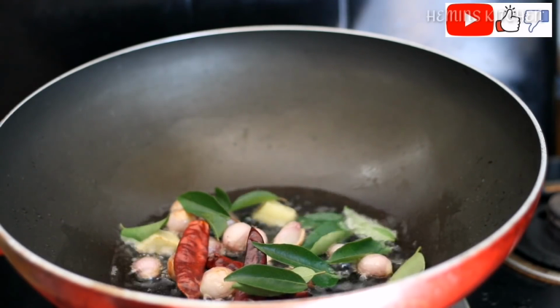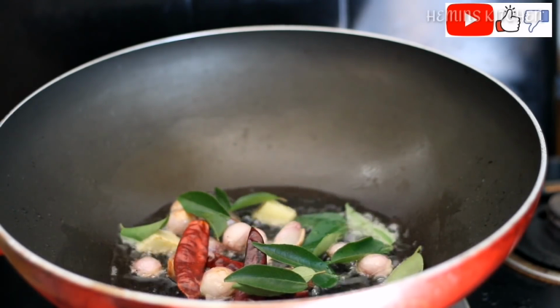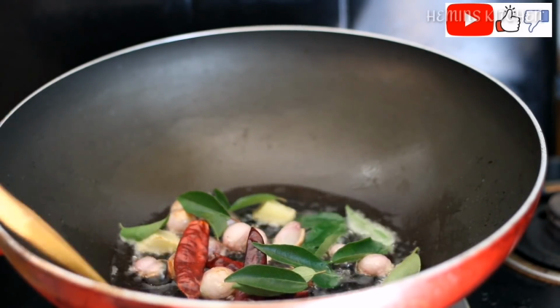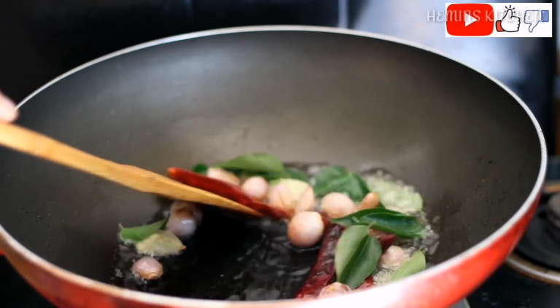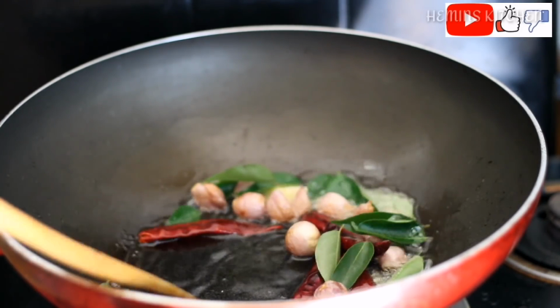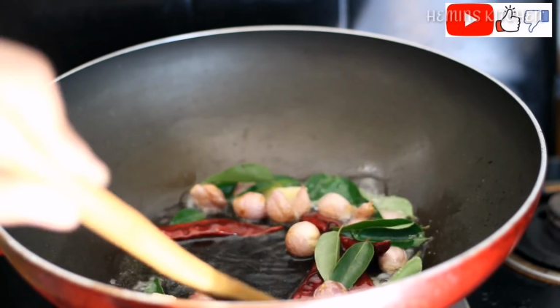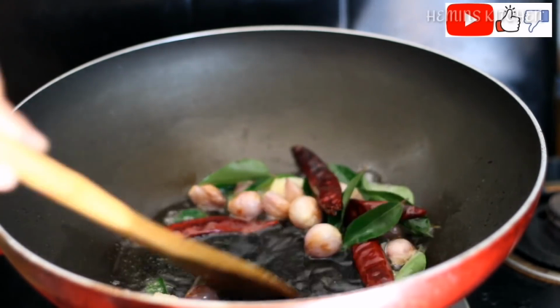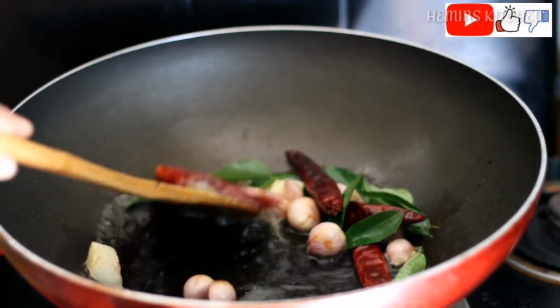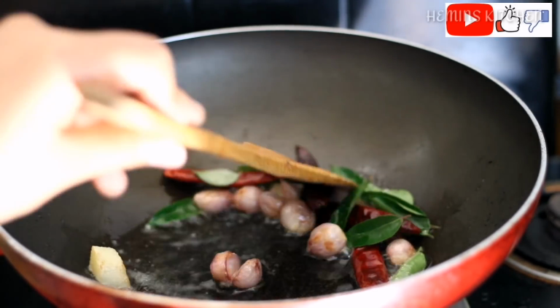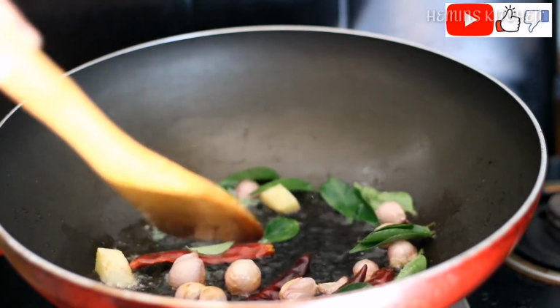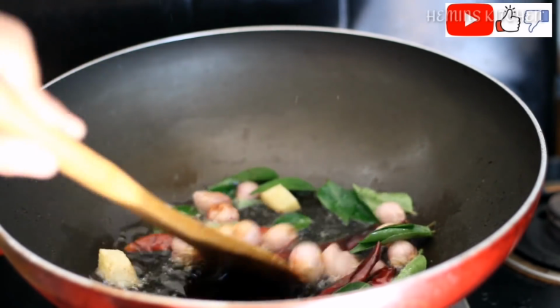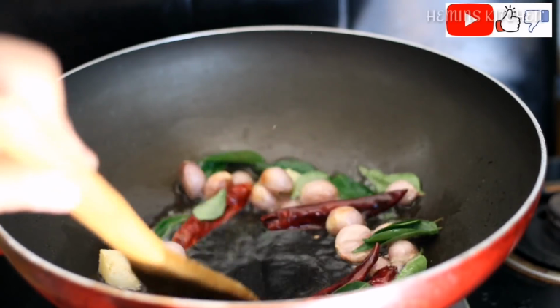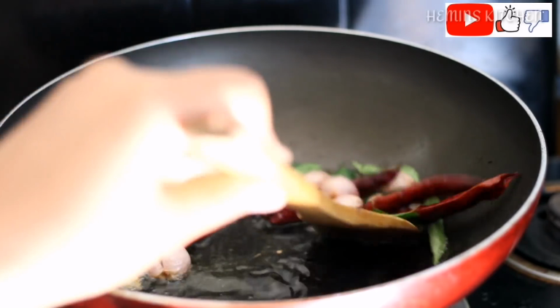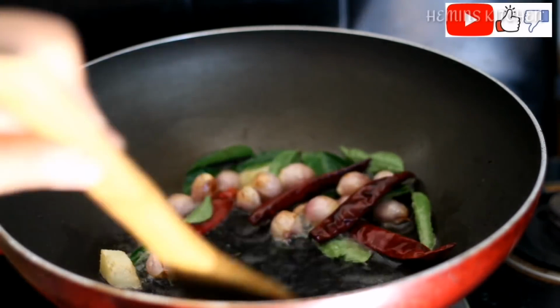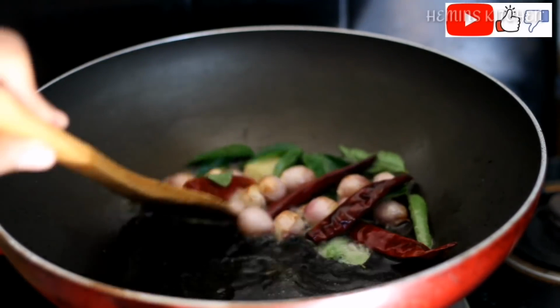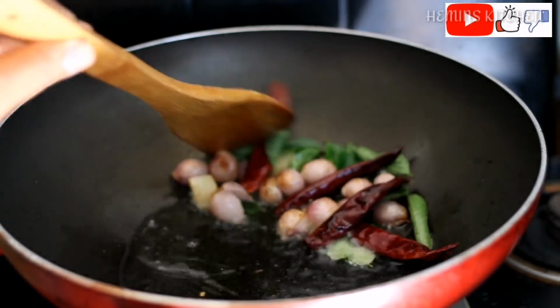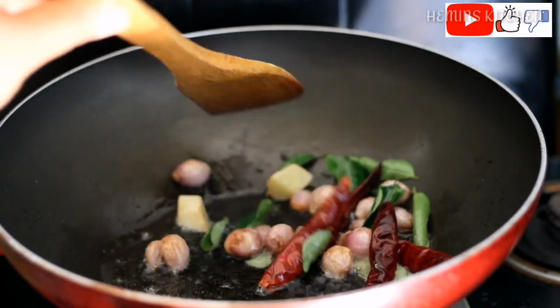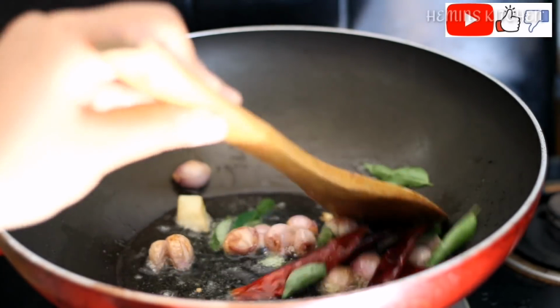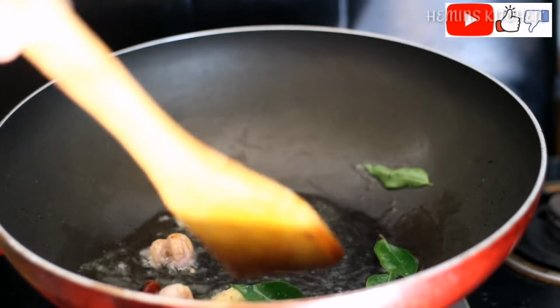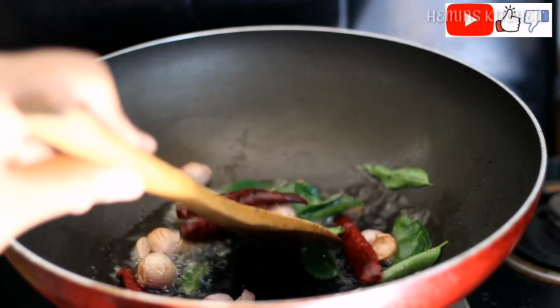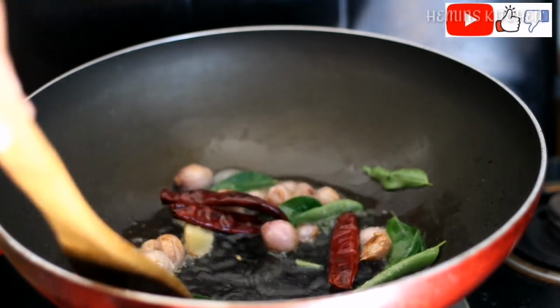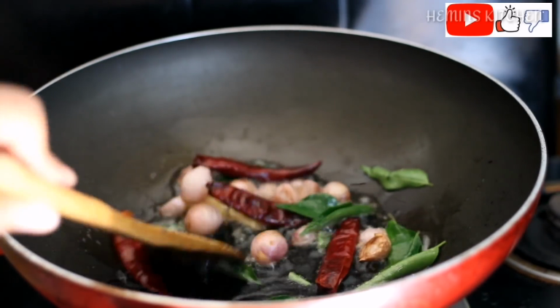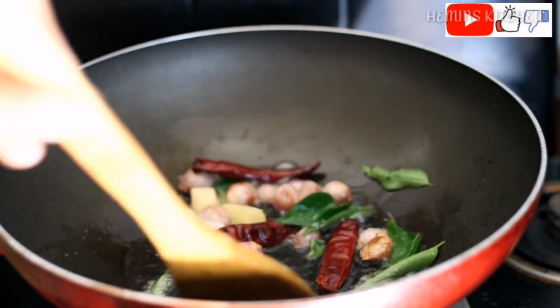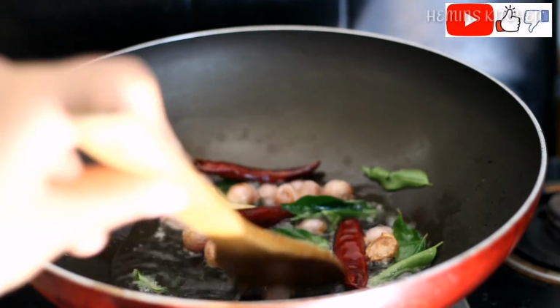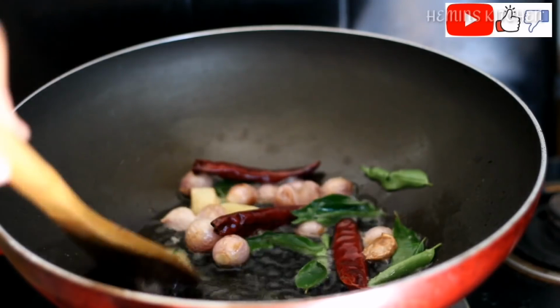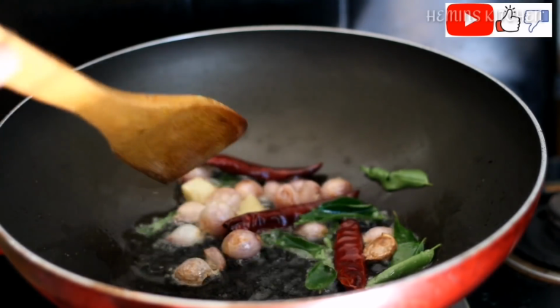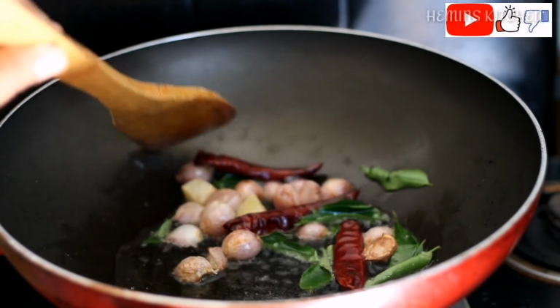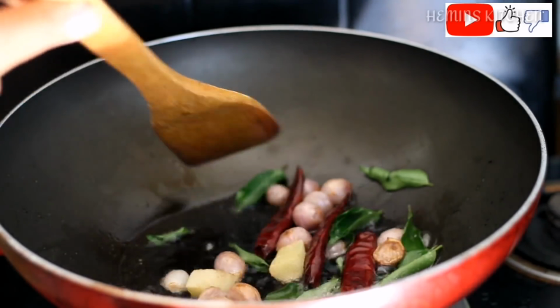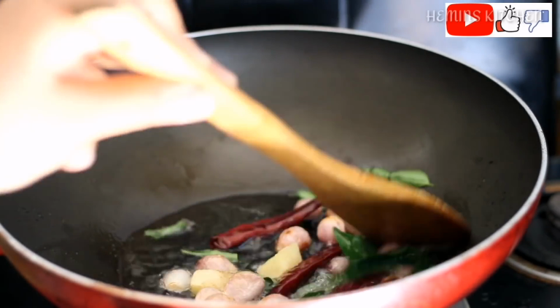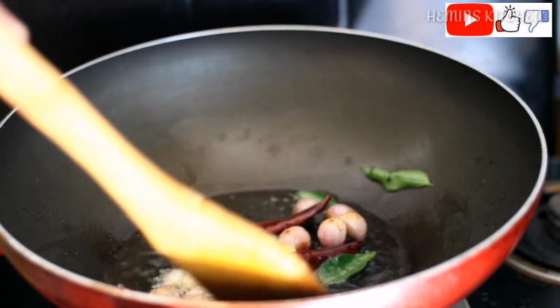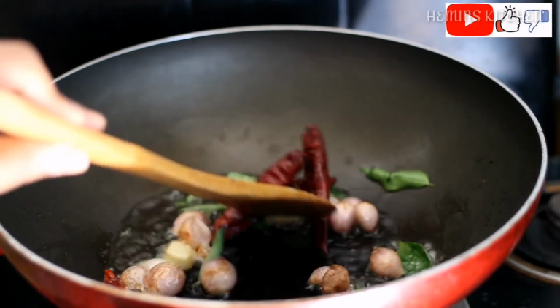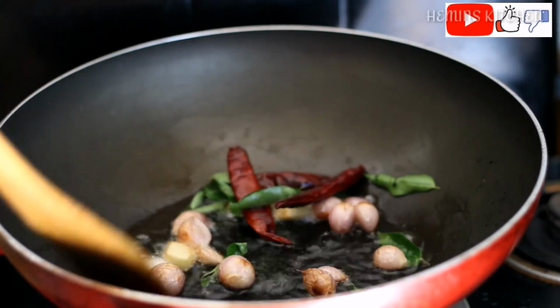I will put a string of currywep in the oven. We will put the flame in the oven. We will fry it in the oven.